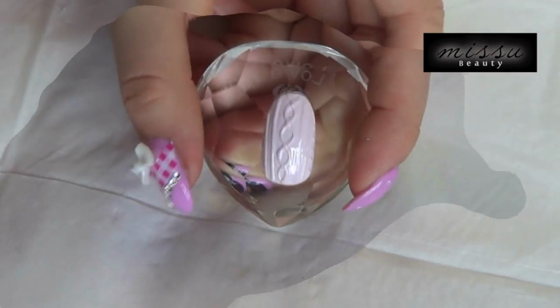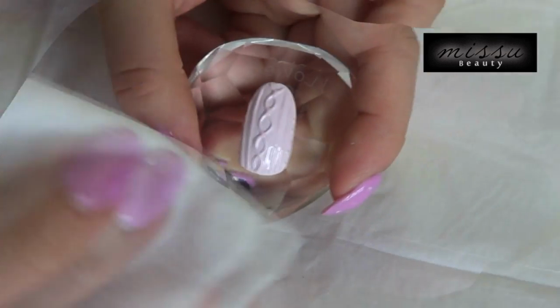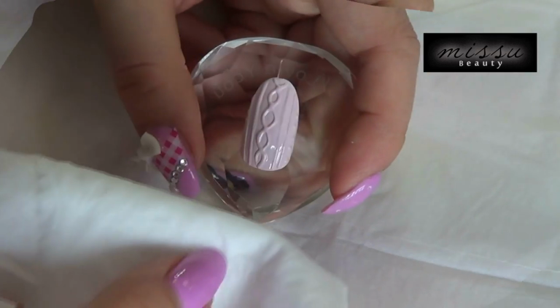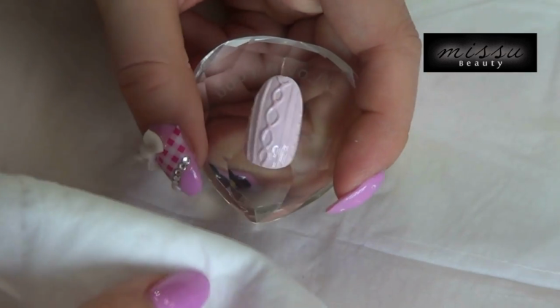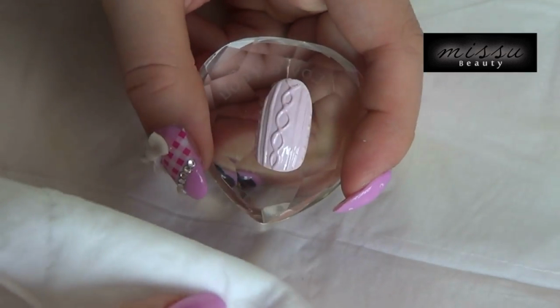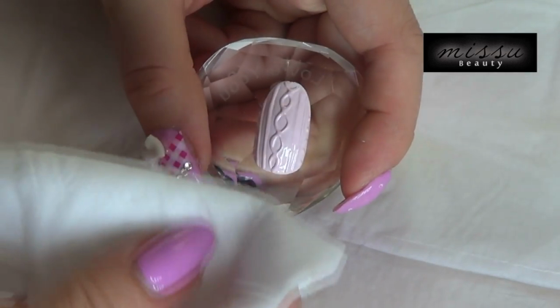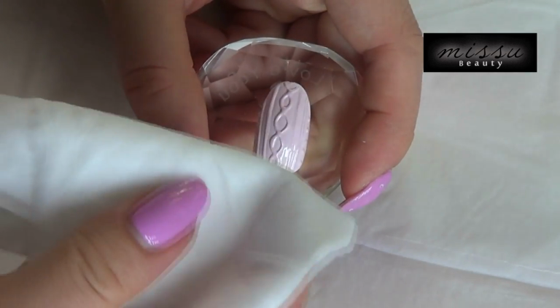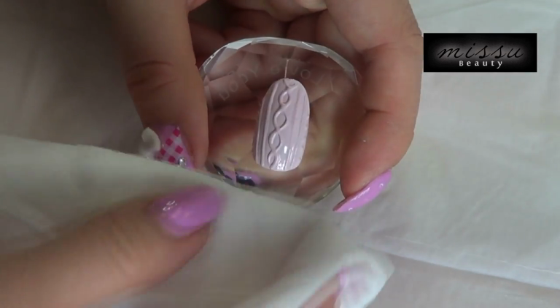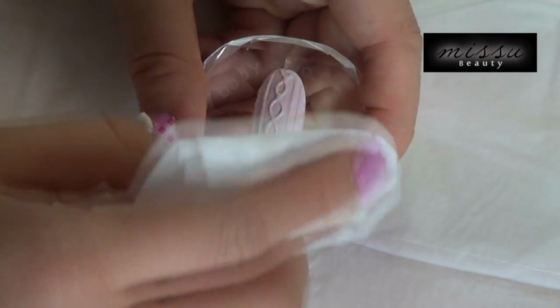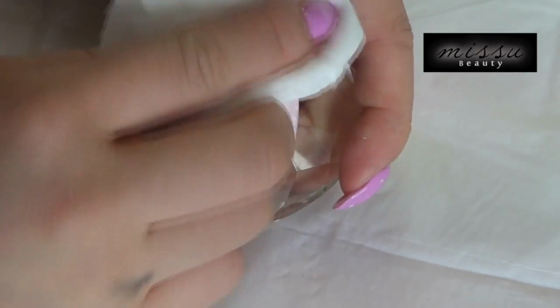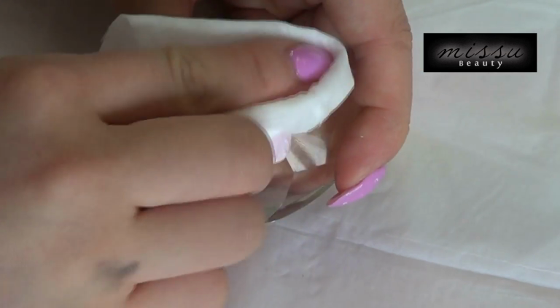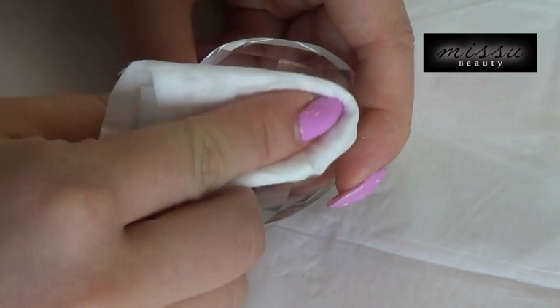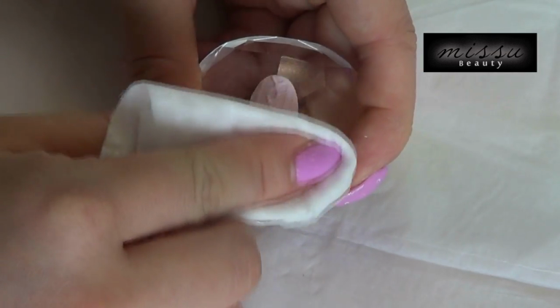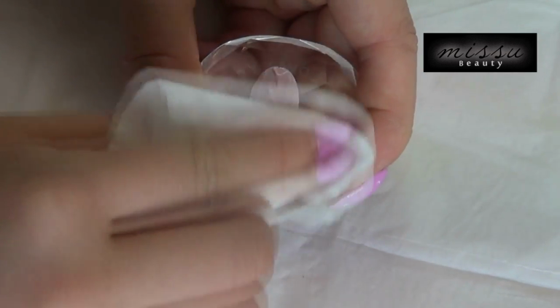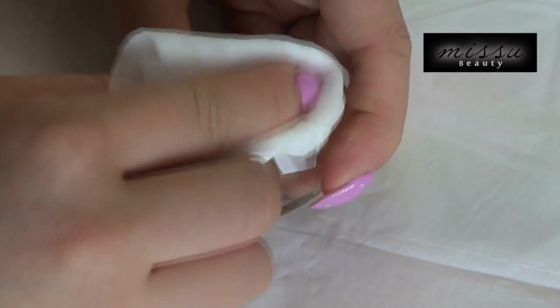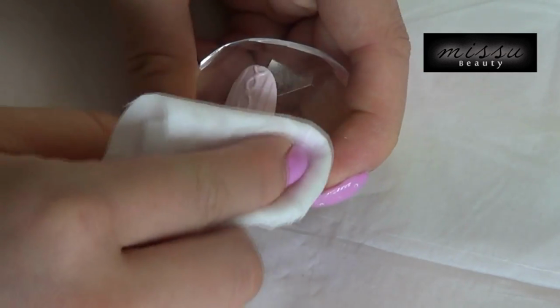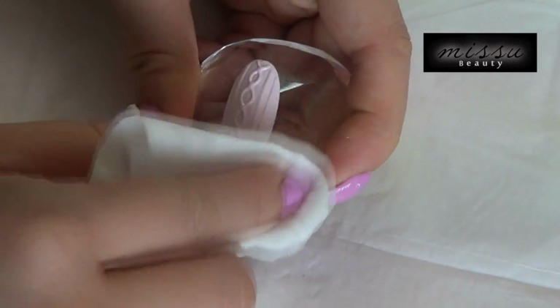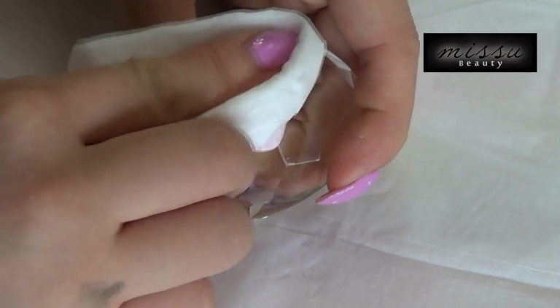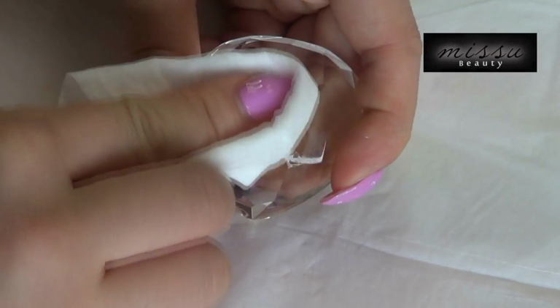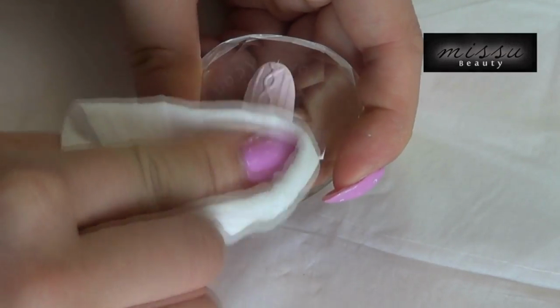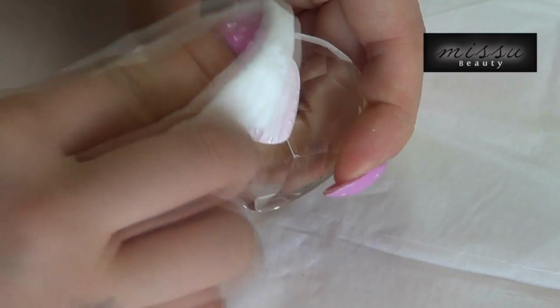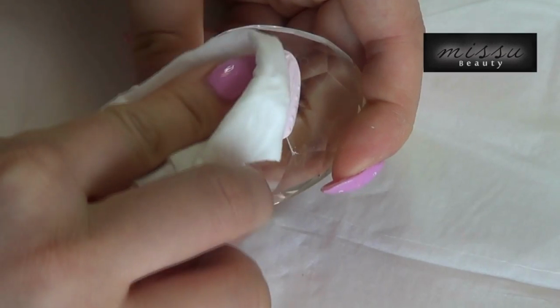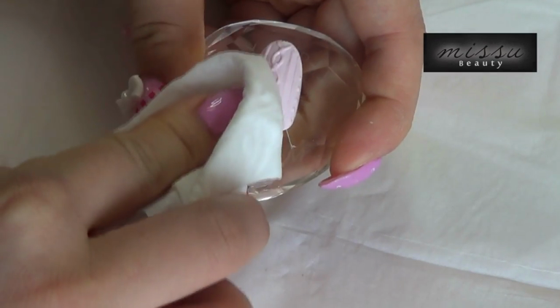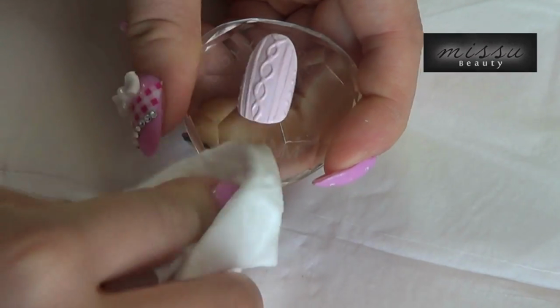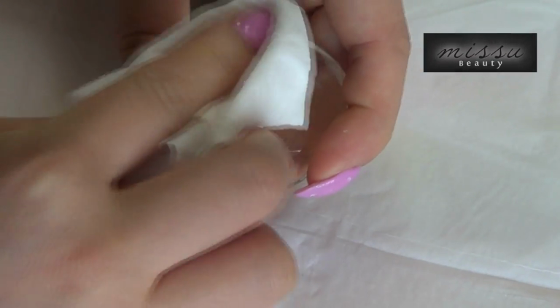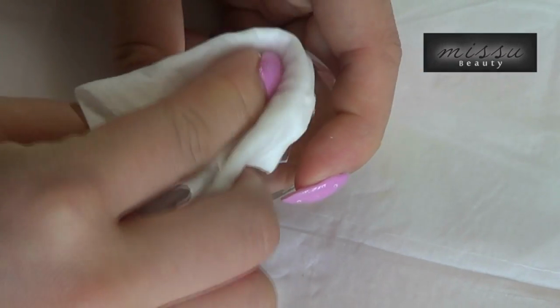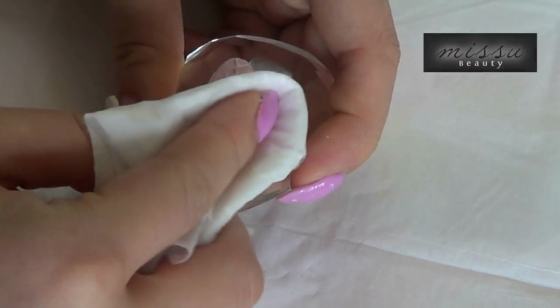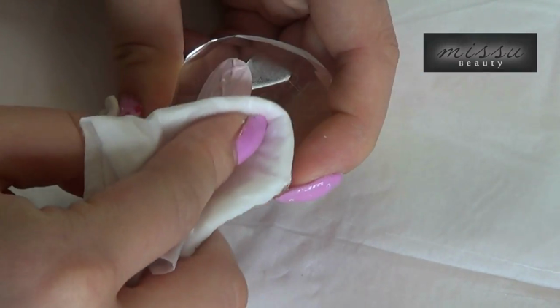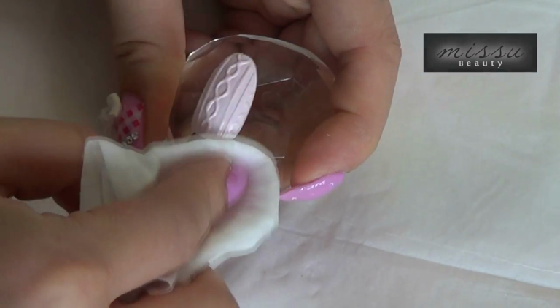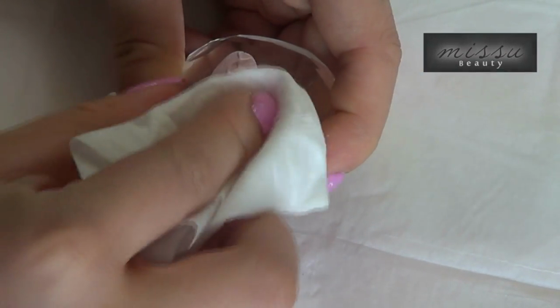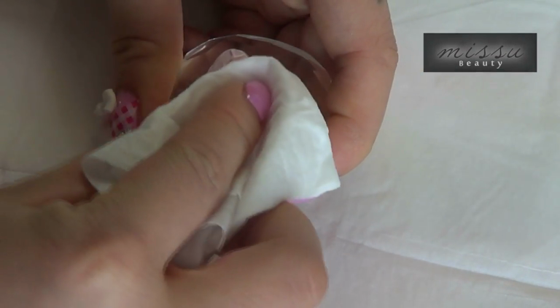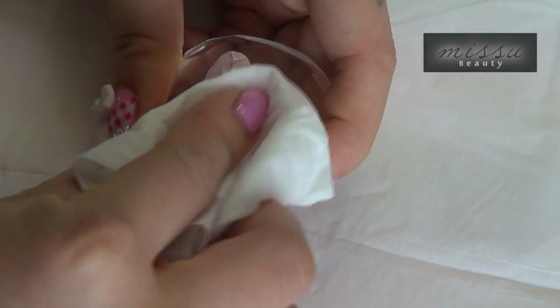You don't need to apply the top coat for this design — just use a nail cleanser to wipe off the tack layer and it's done.